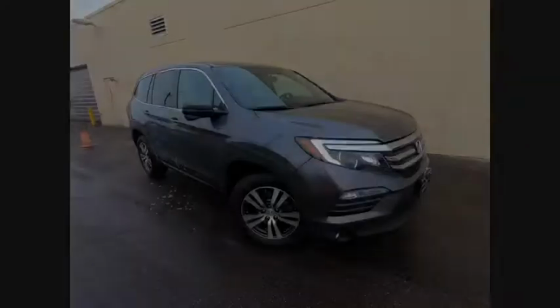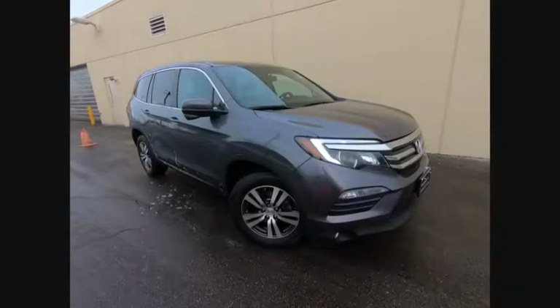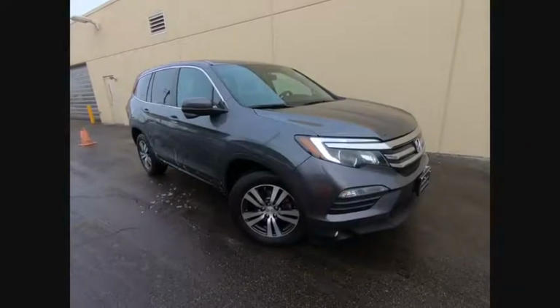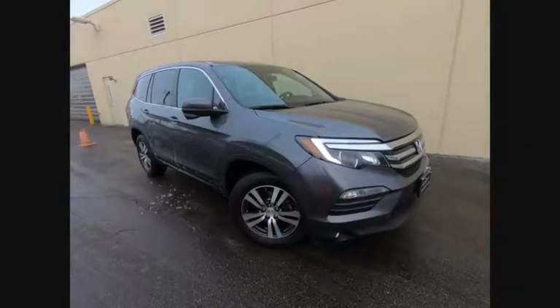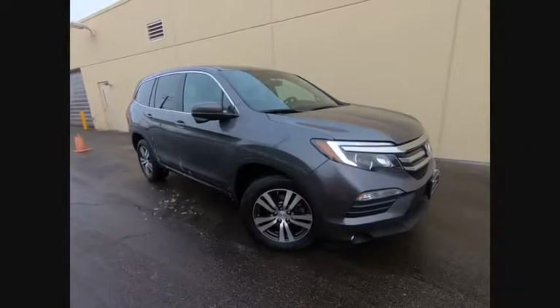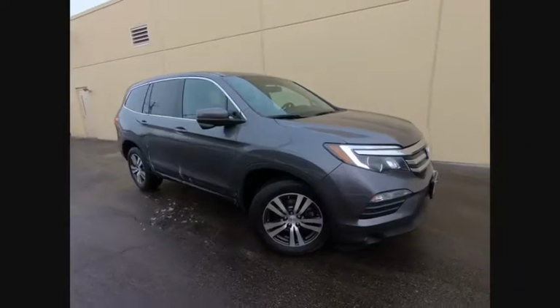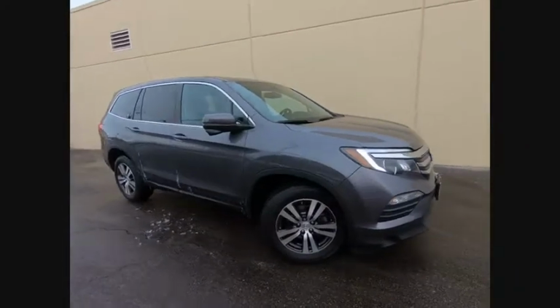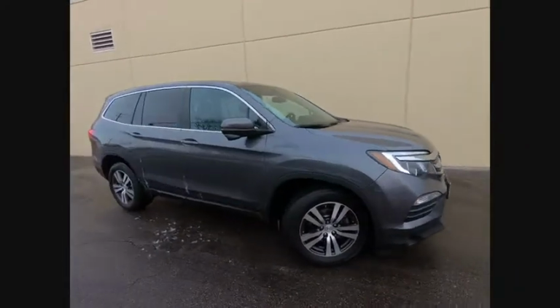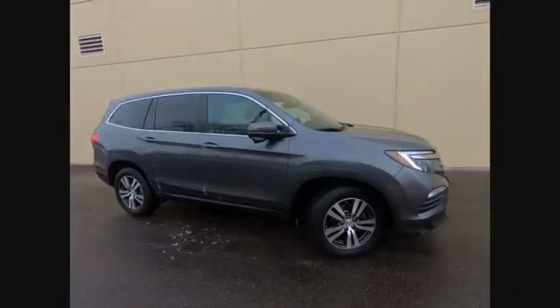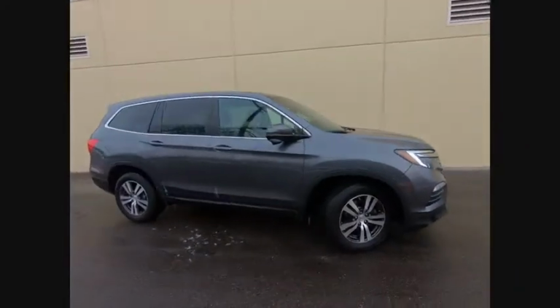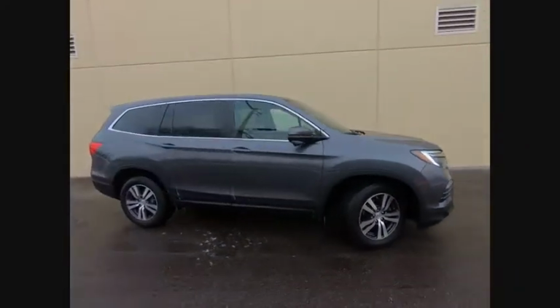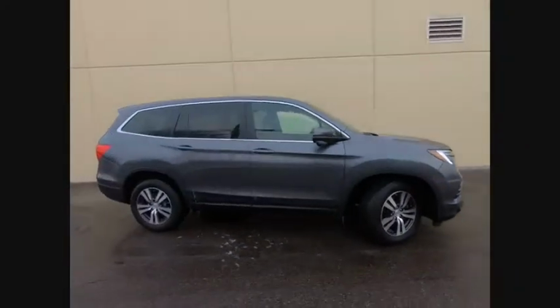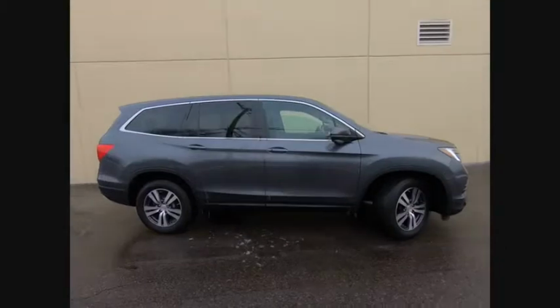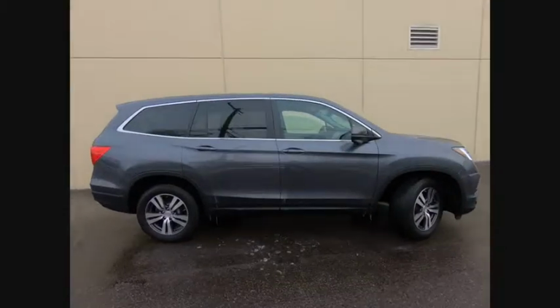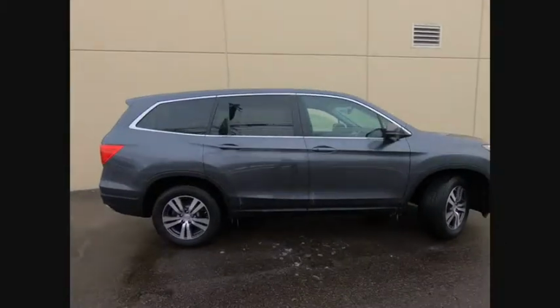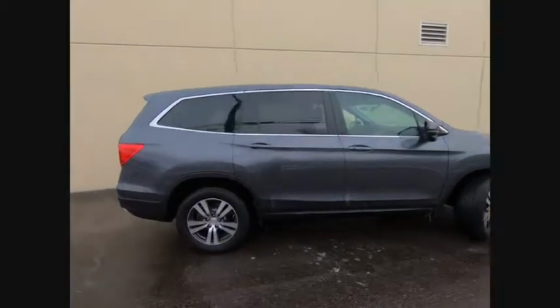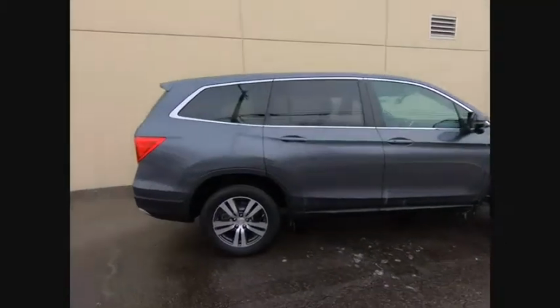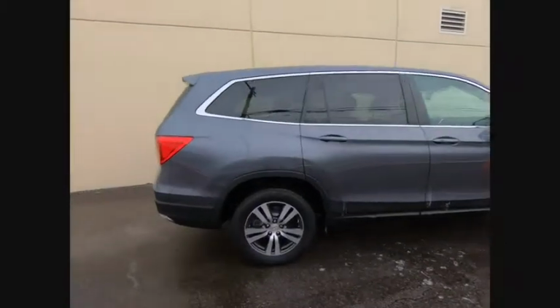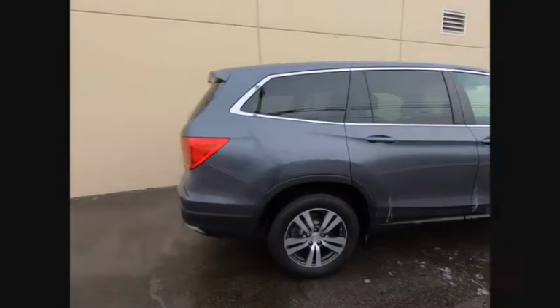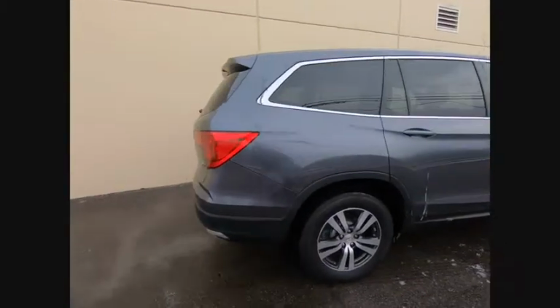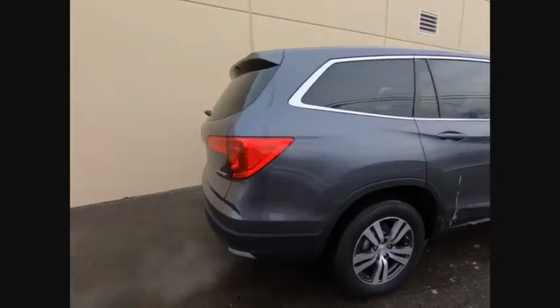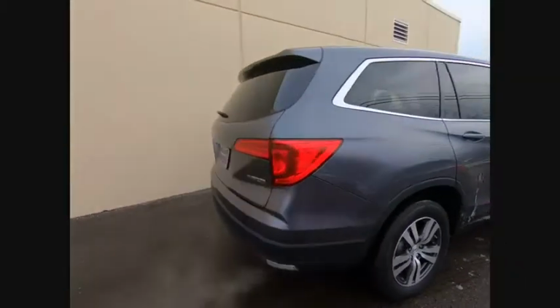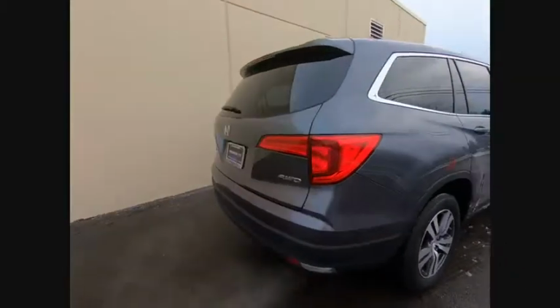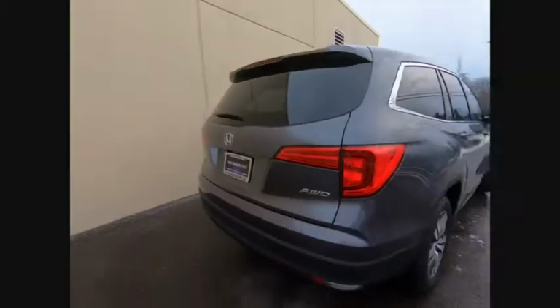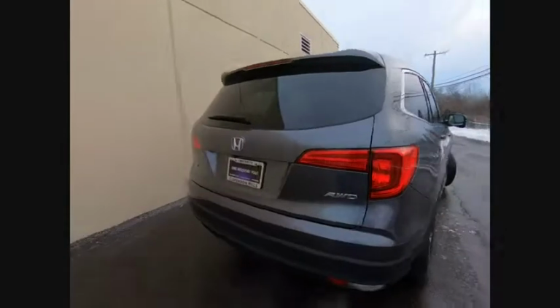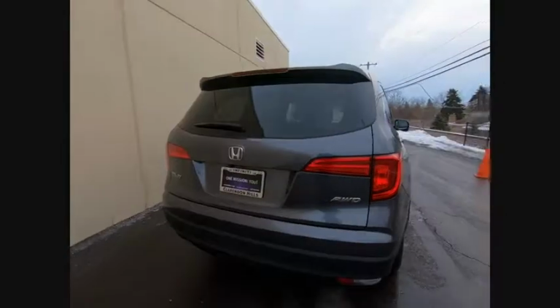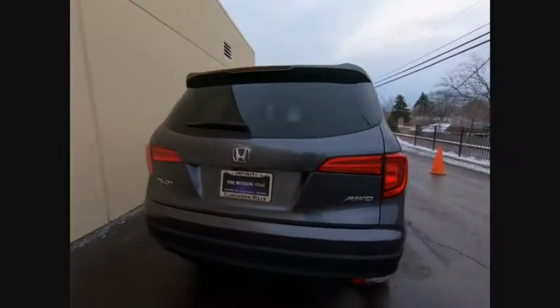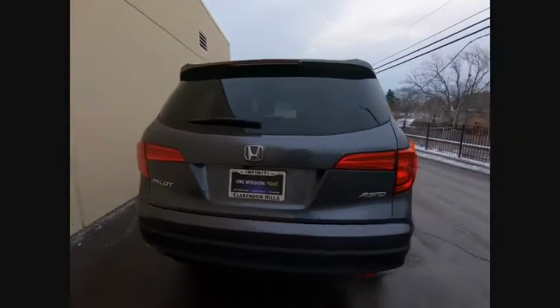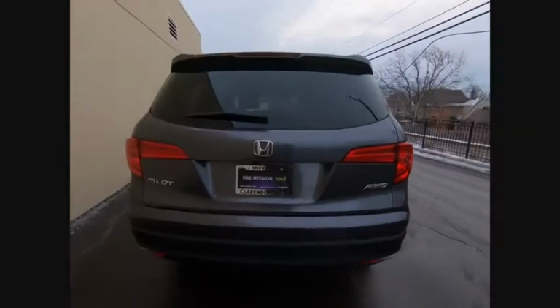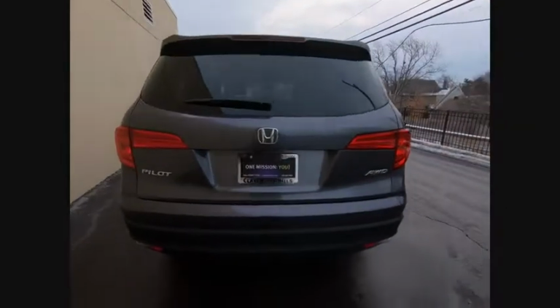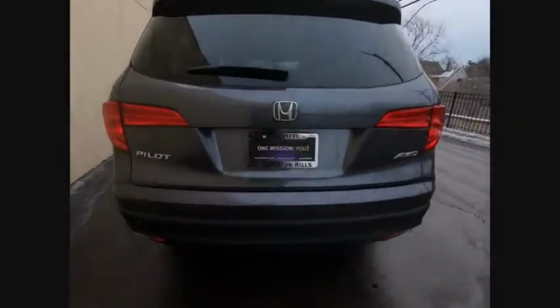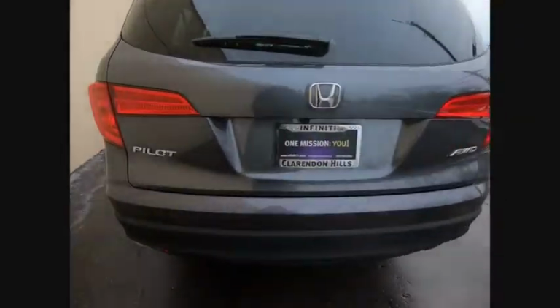You are going to love the 2016 Pilot. Optimal utility. Indulgent interior. Powerful performer. You'll be ready for almost anything in the Honda Pilot, and it is priced below $30,000.